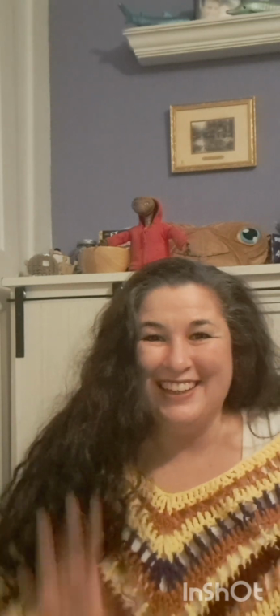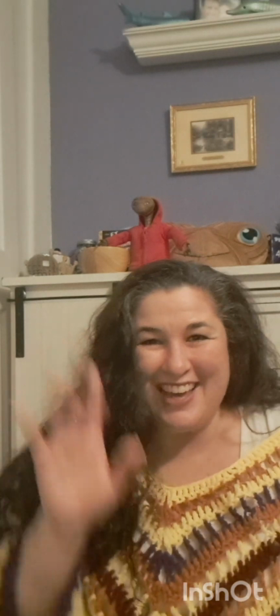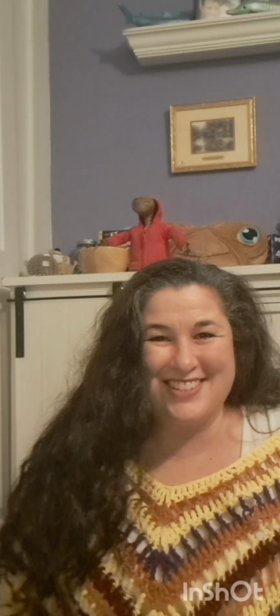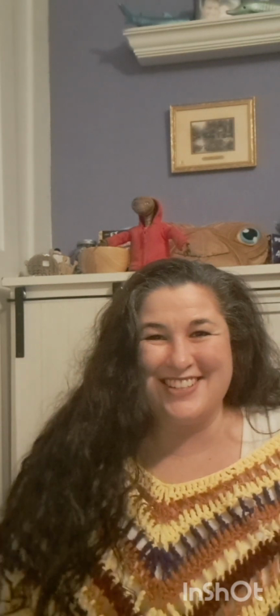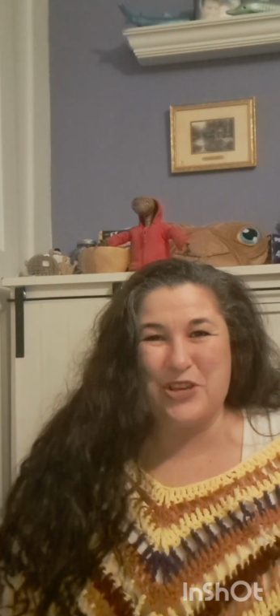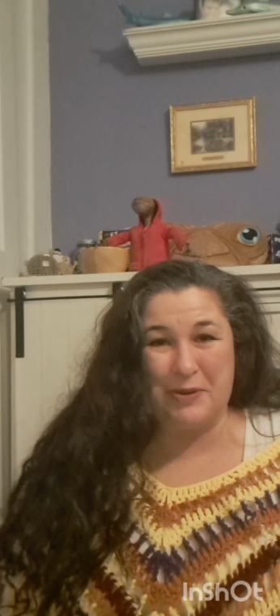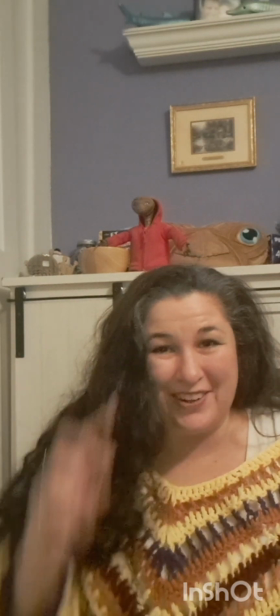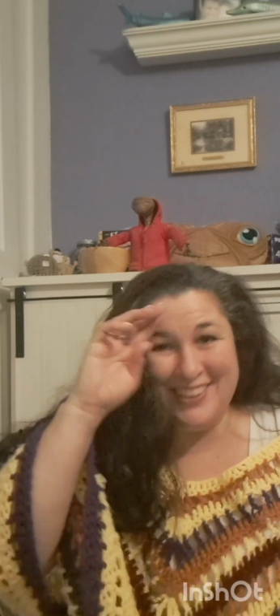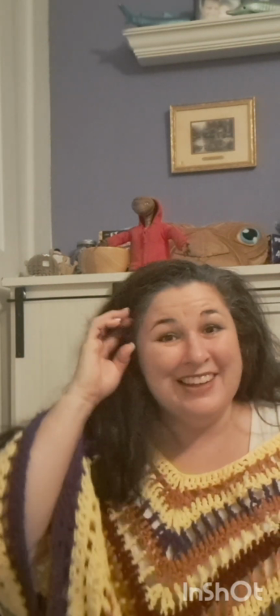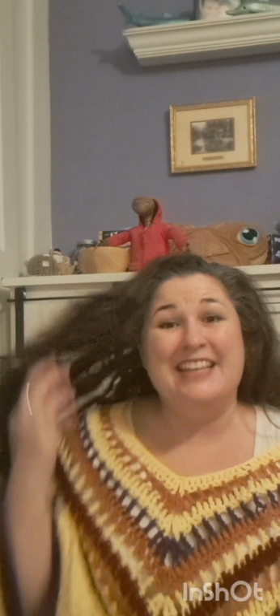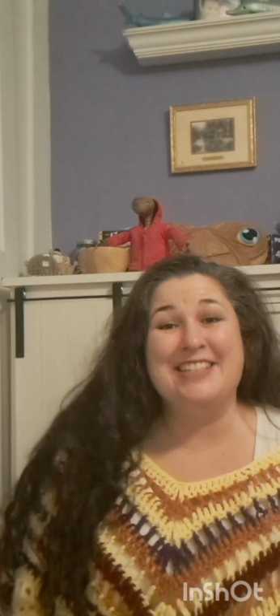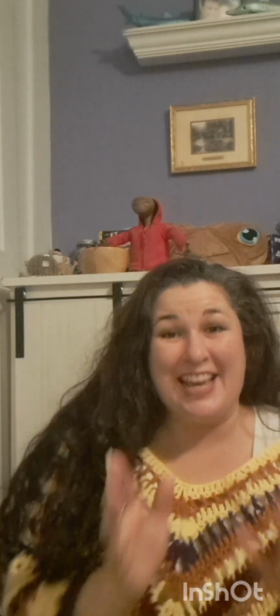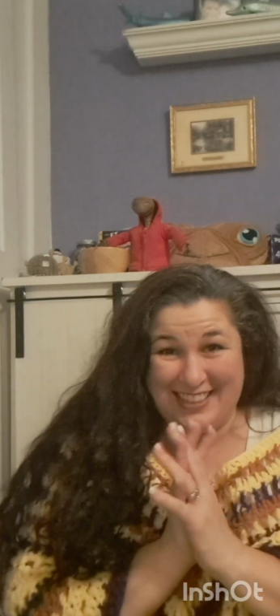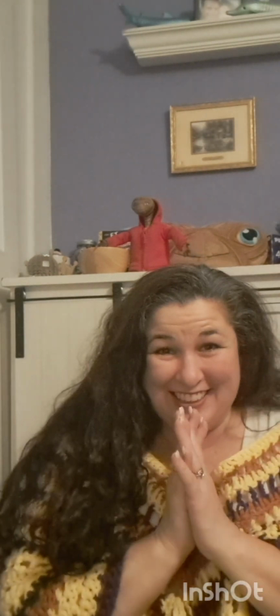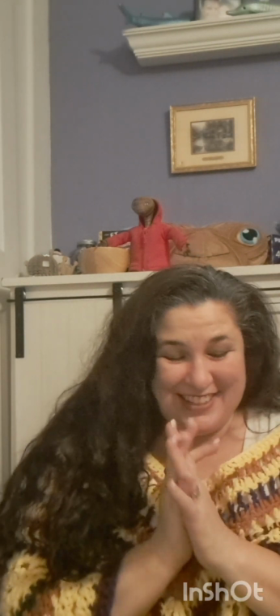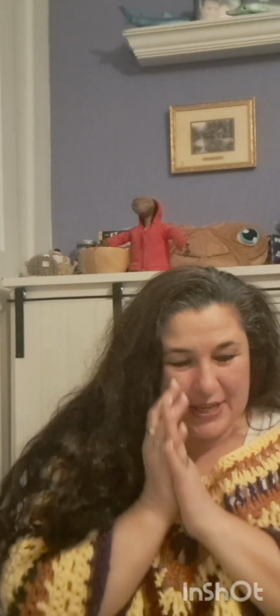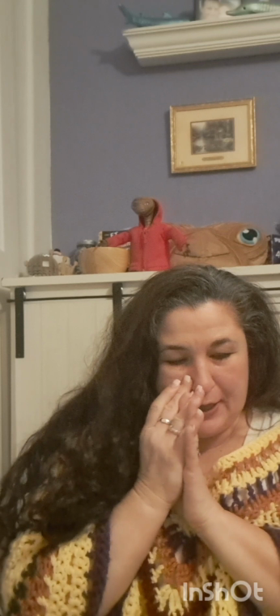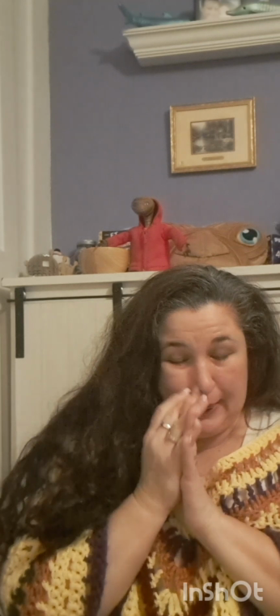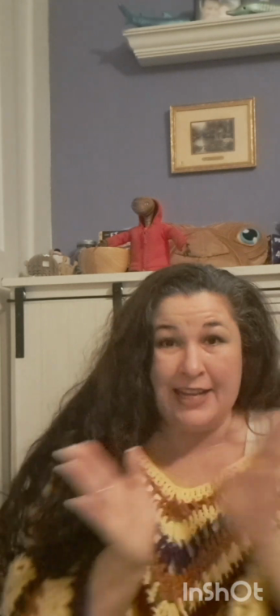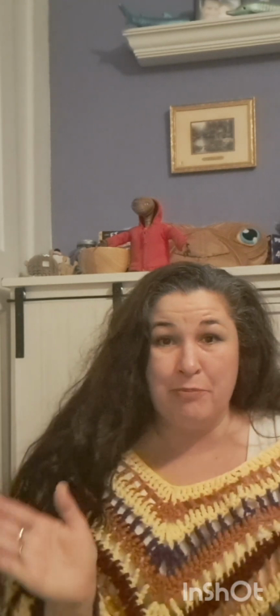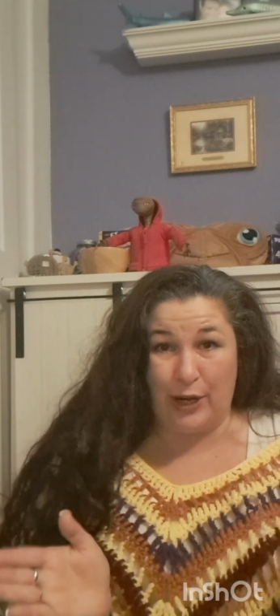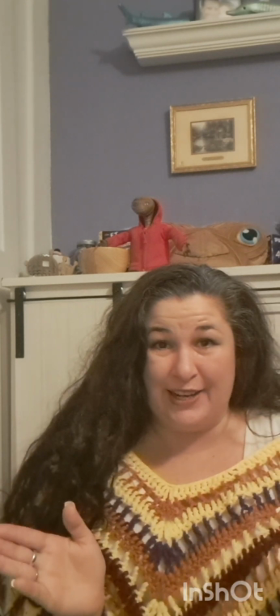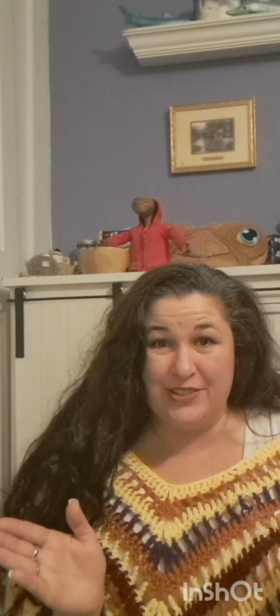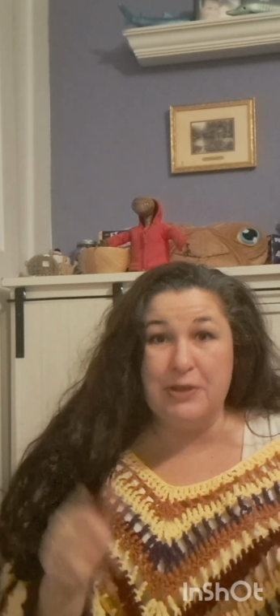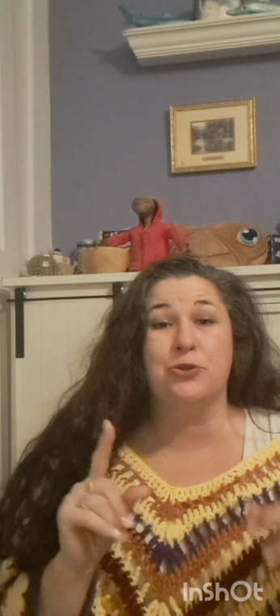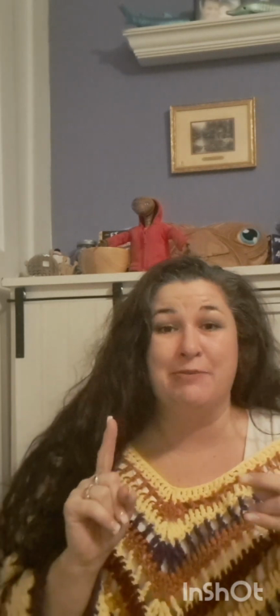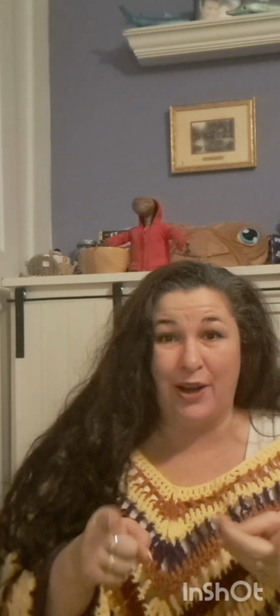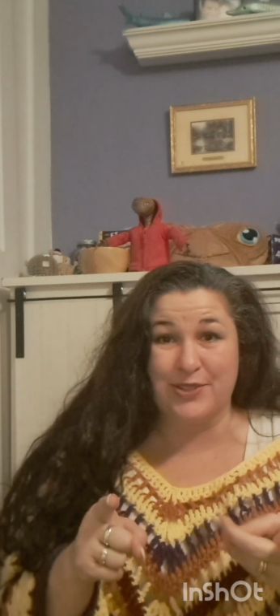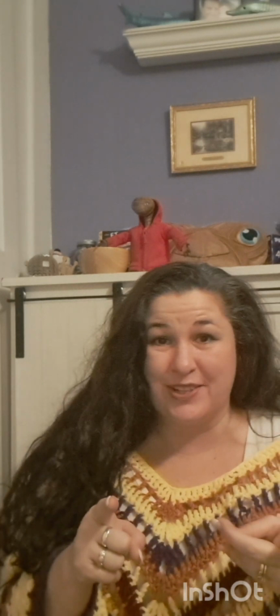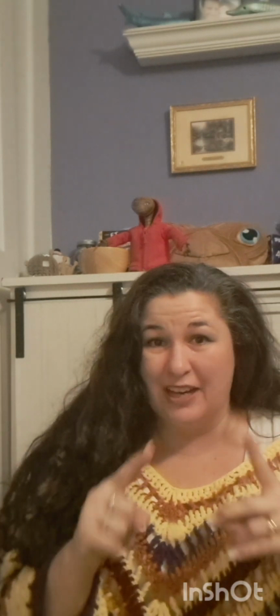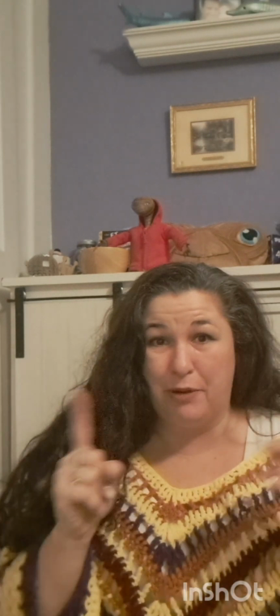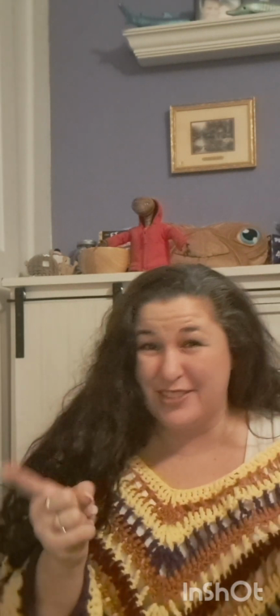Hi, this is Lisa with Coving with Yarn, and today is the Lion Brand Mystery Box unboxing.